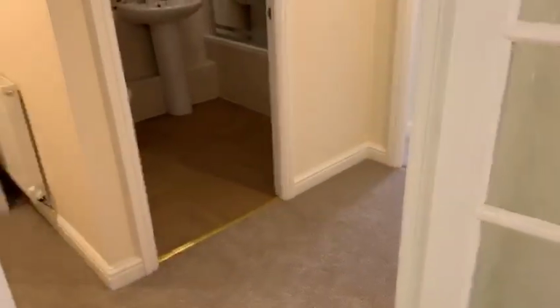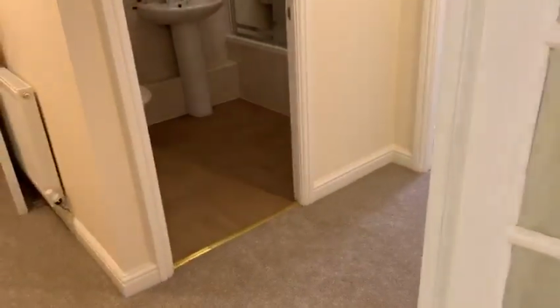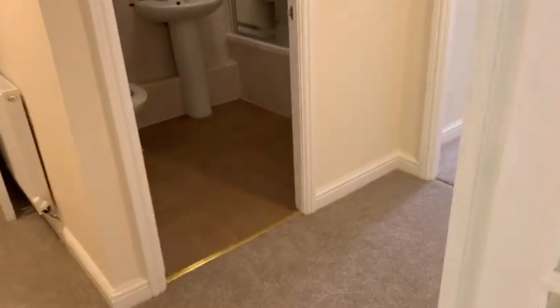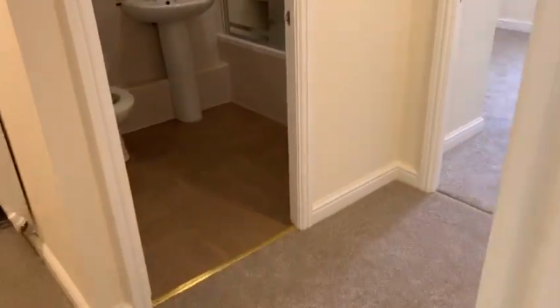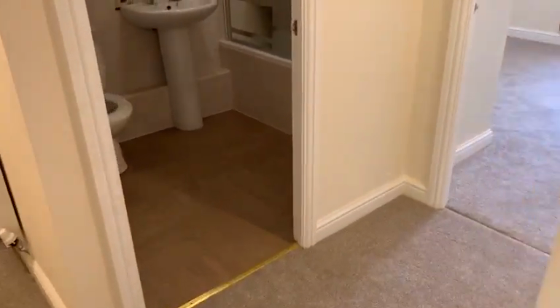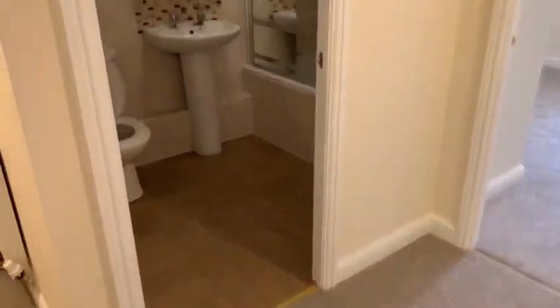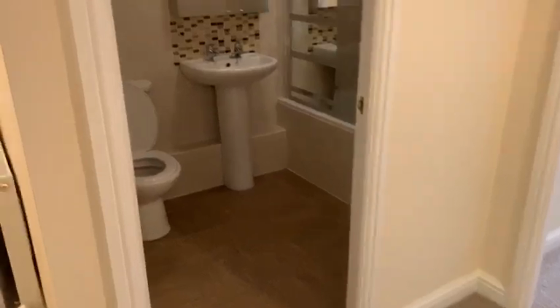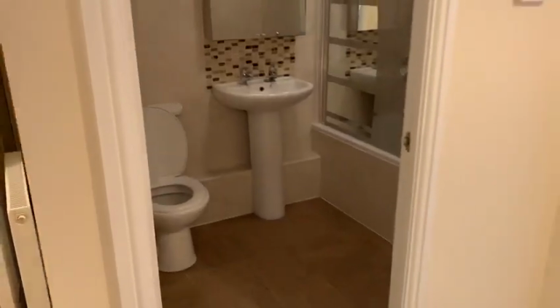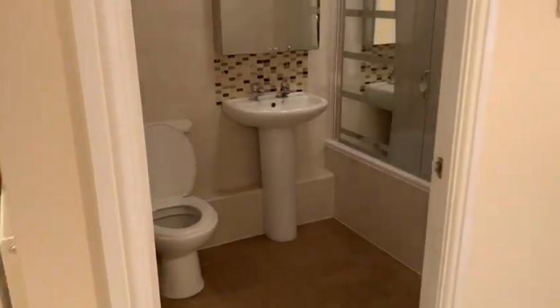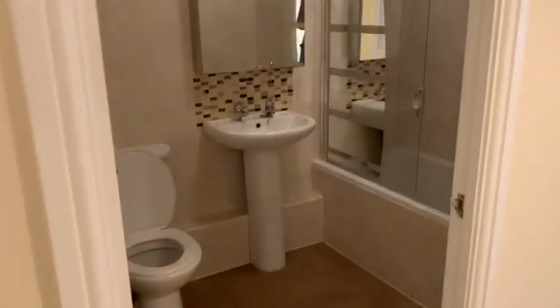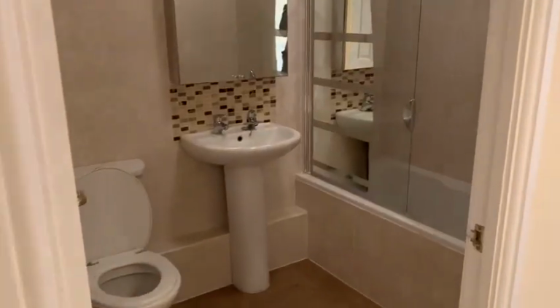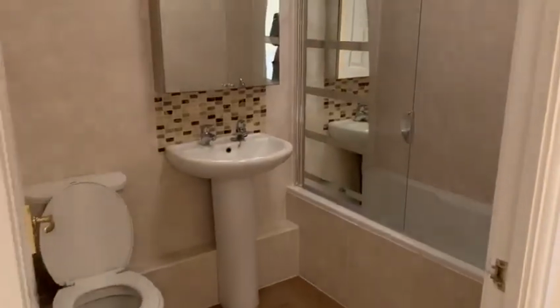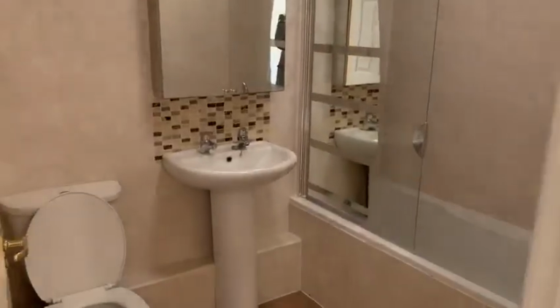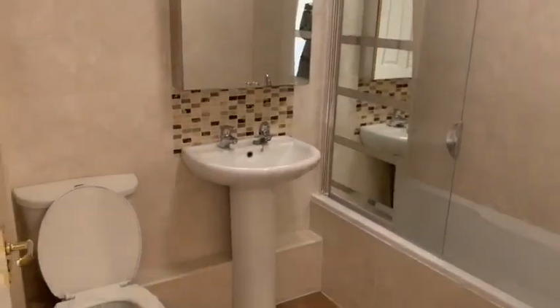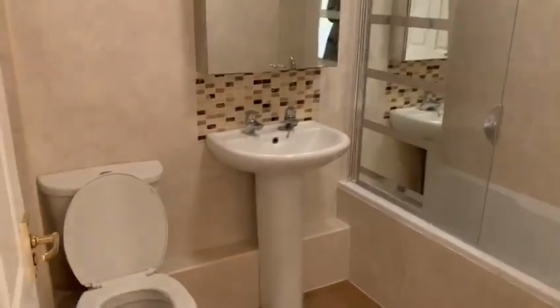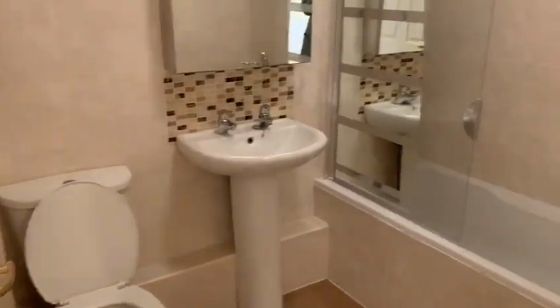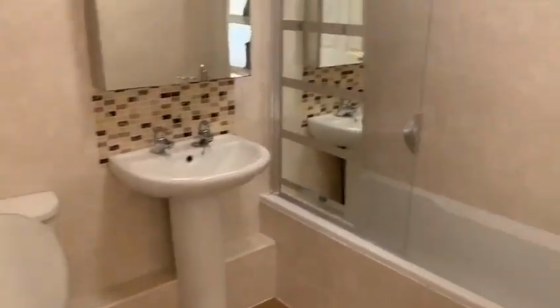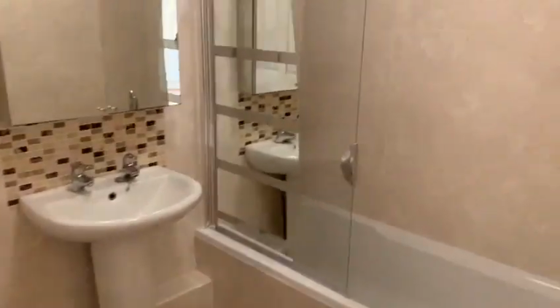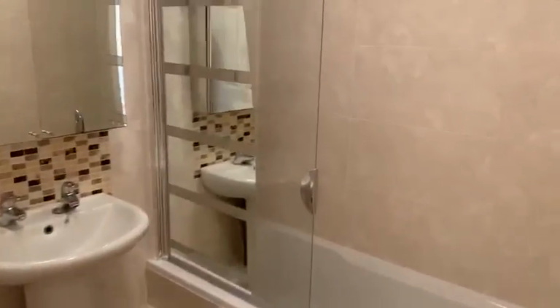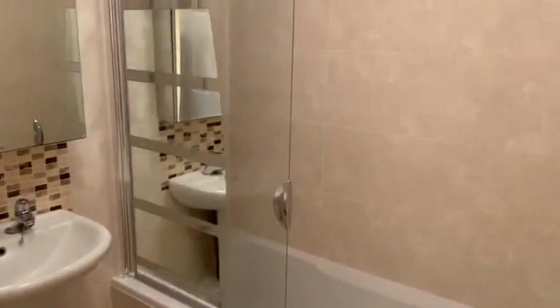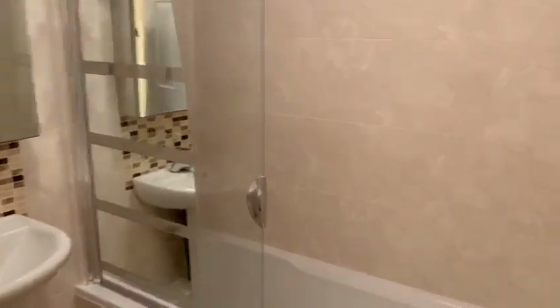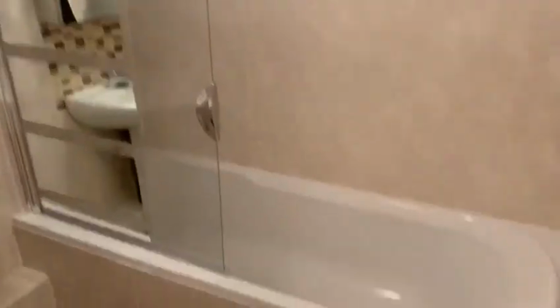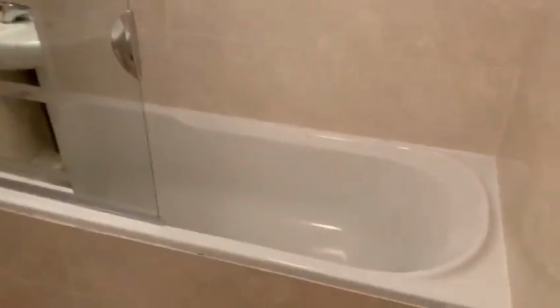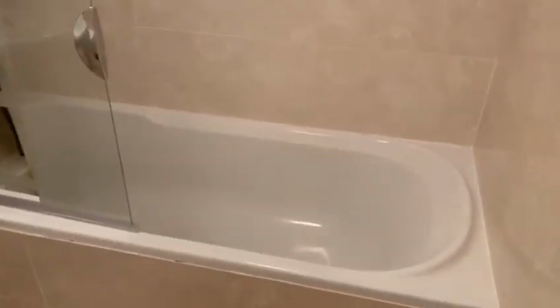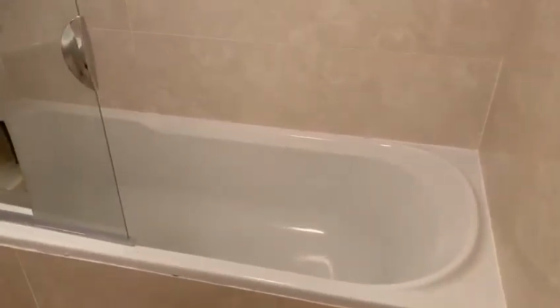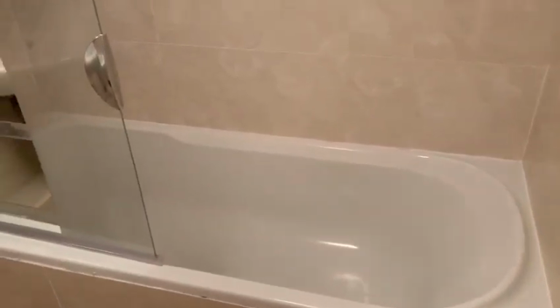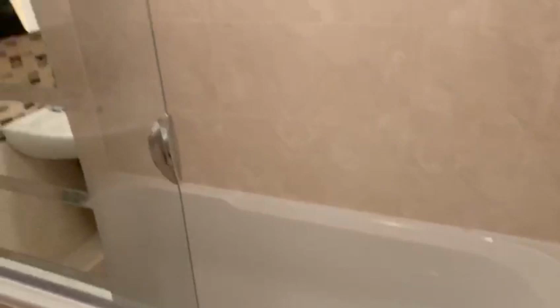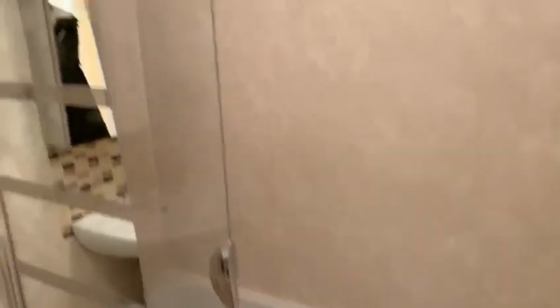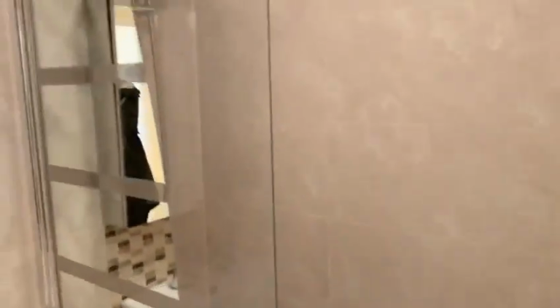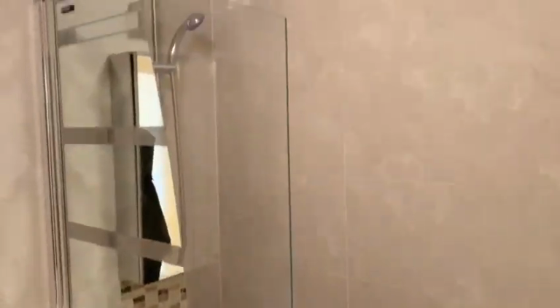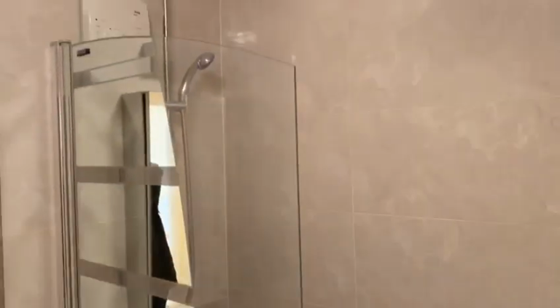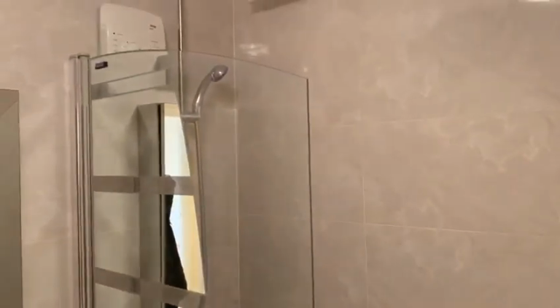Back into the hallway. Good sized bathroom — bath, overhead shower.